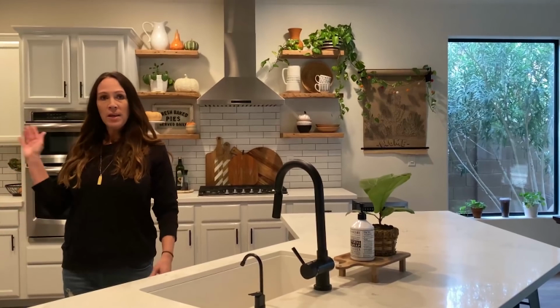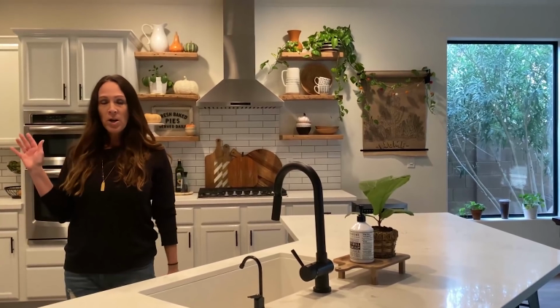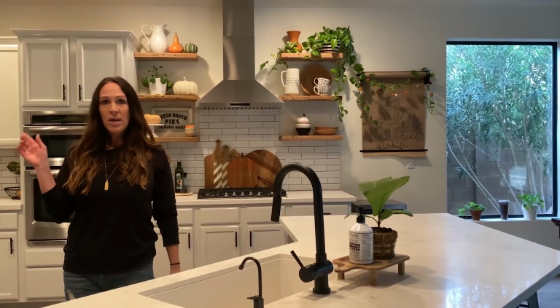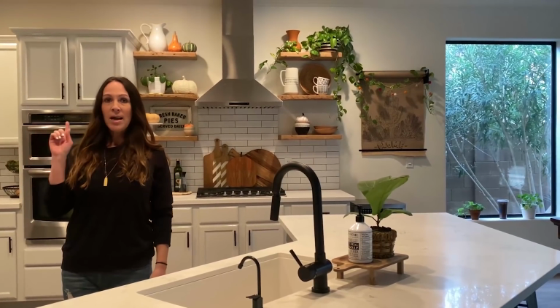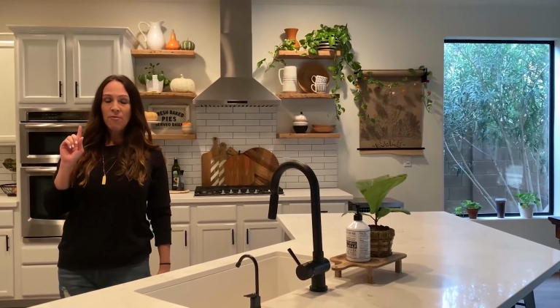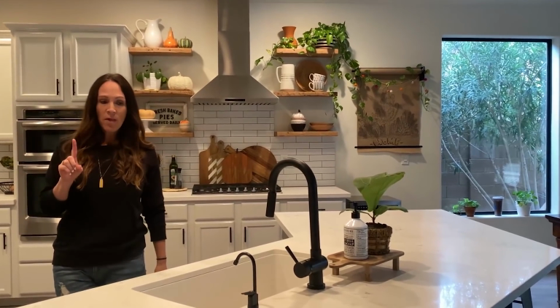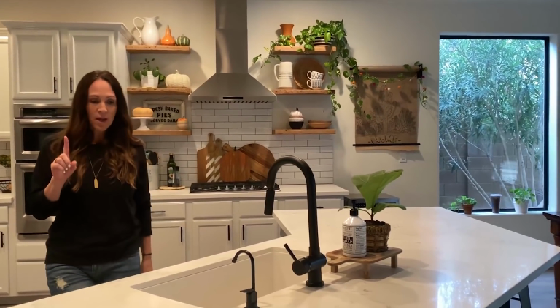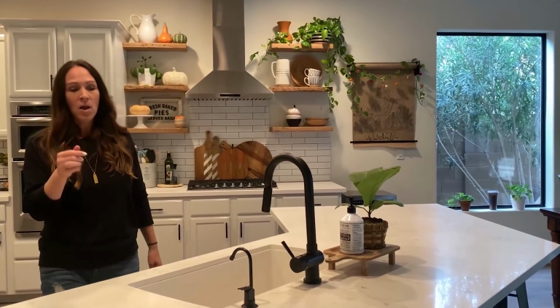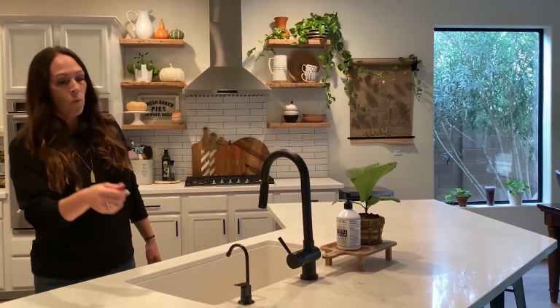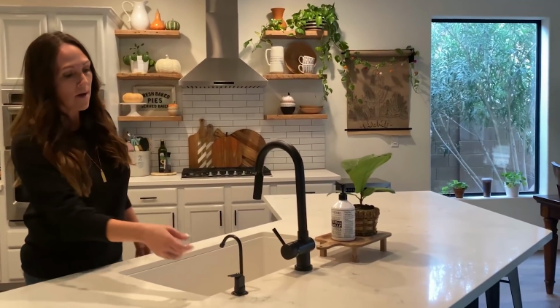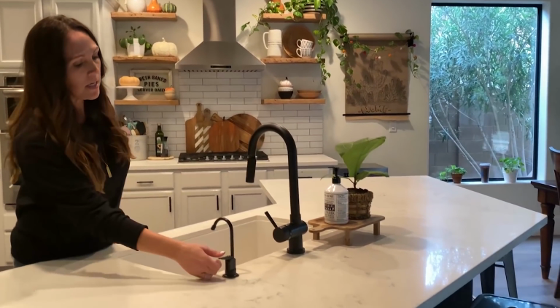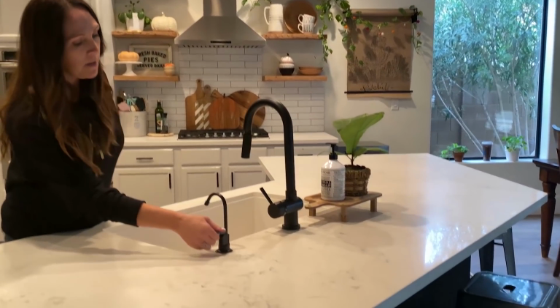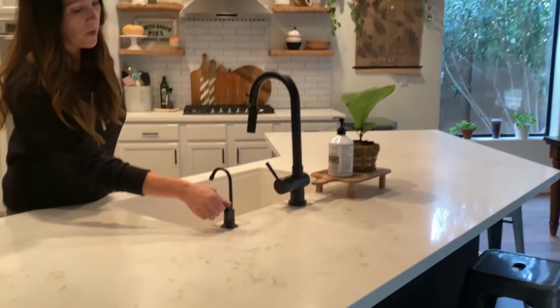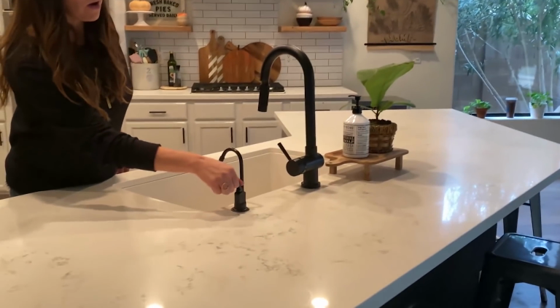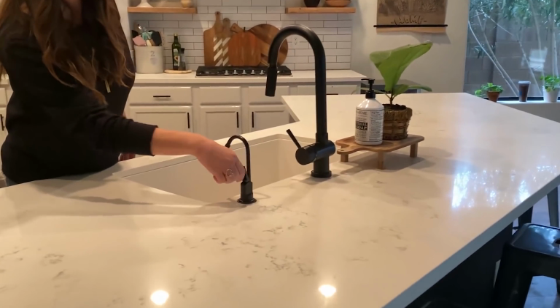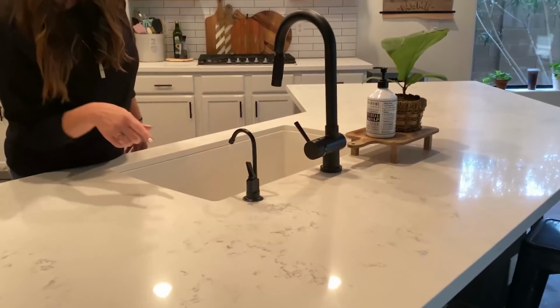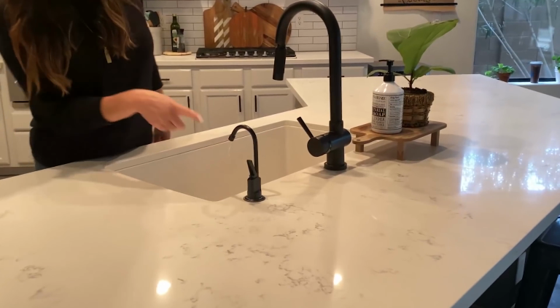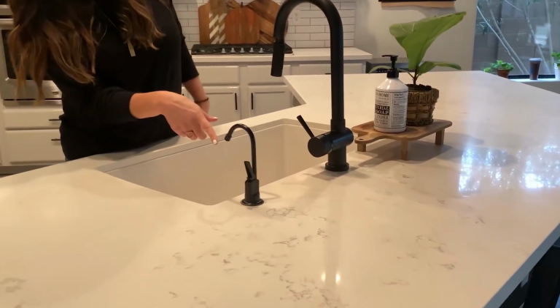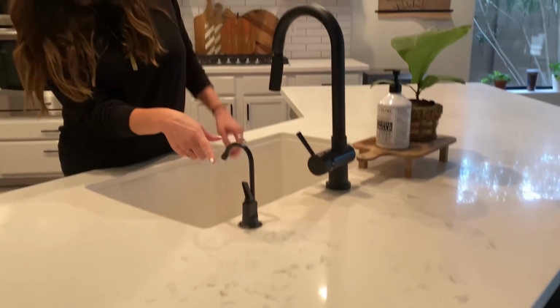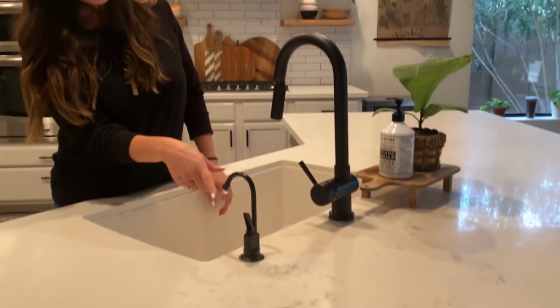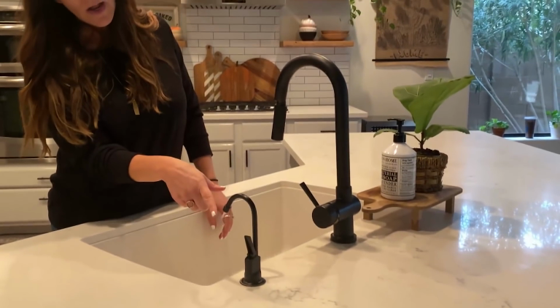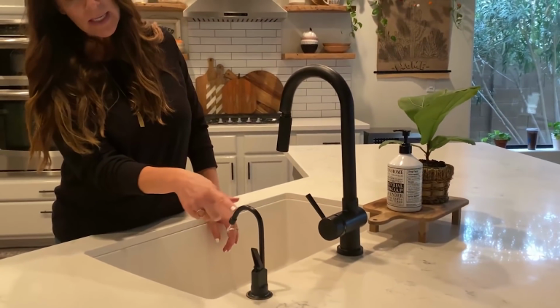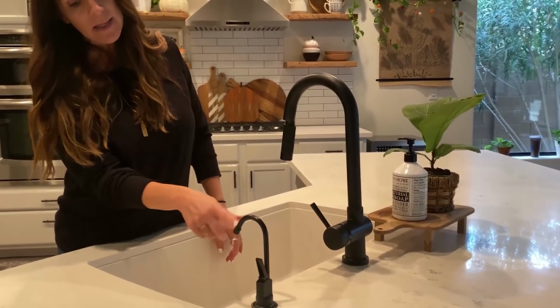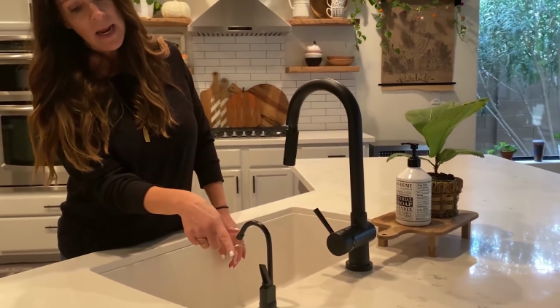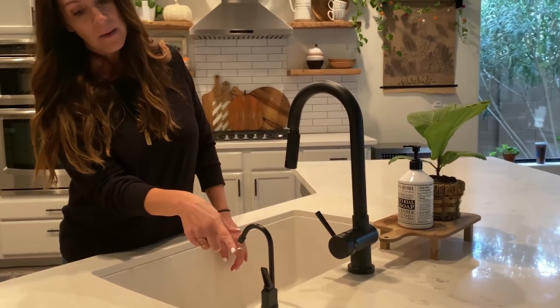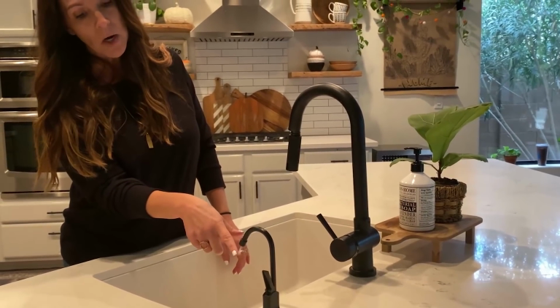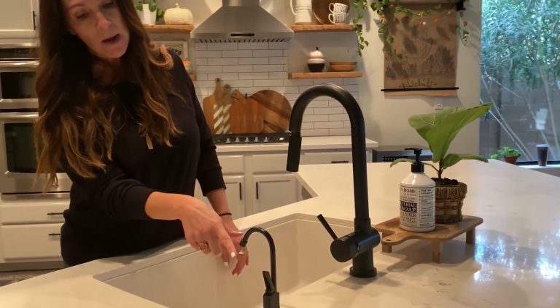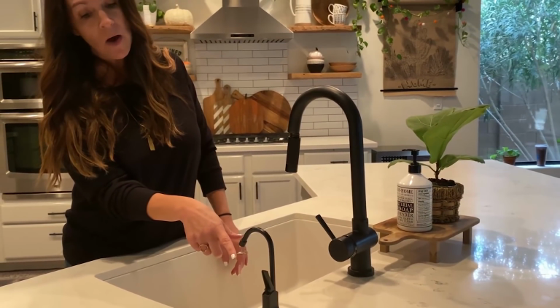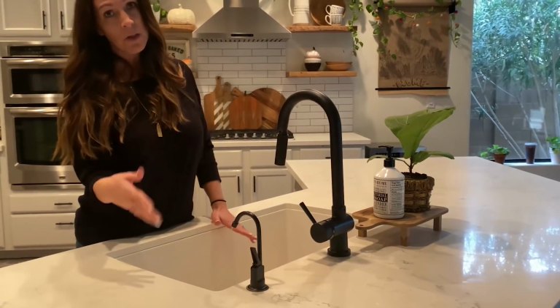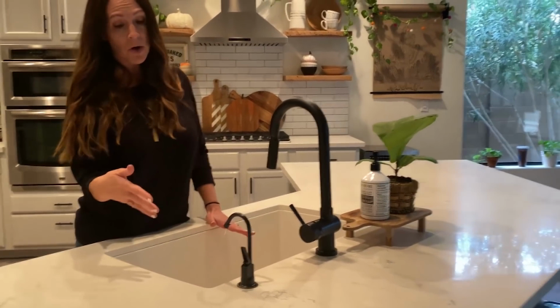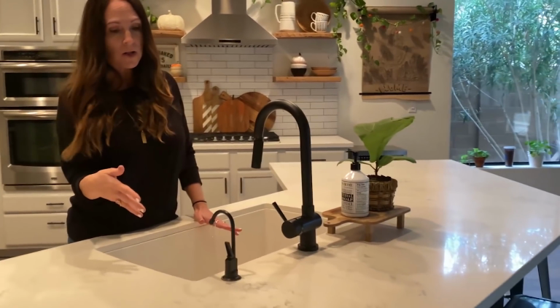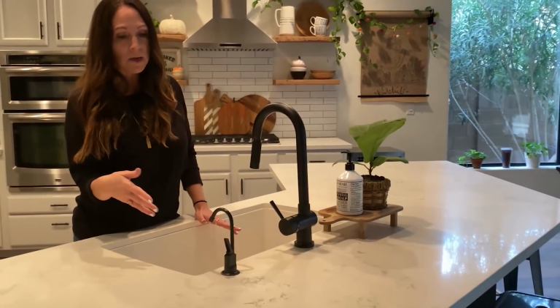Everything's brand new in here except for one thing — we haven't done anything with the RO system. I just turned it on and you can see it's barely coming out. The filters are all clogged up.